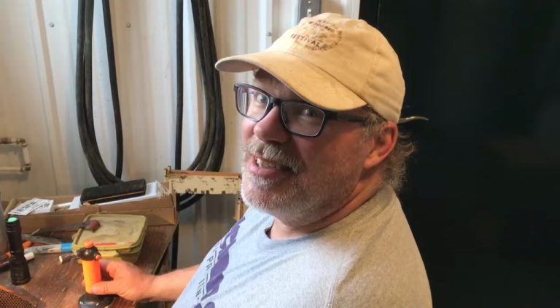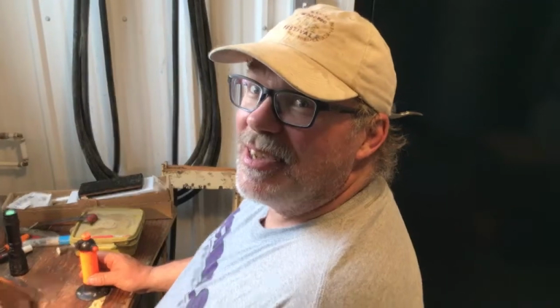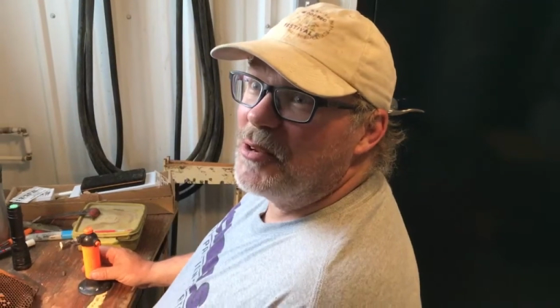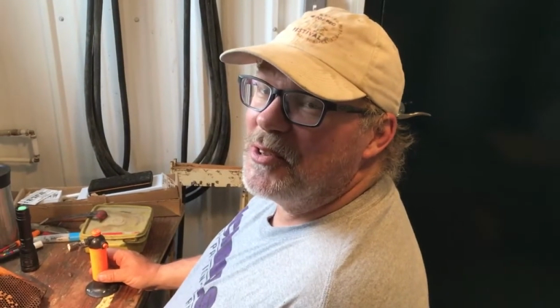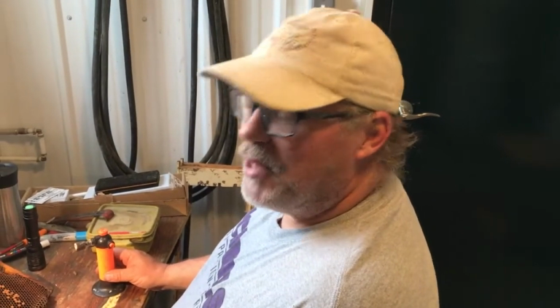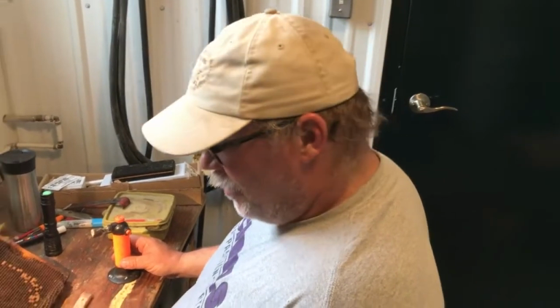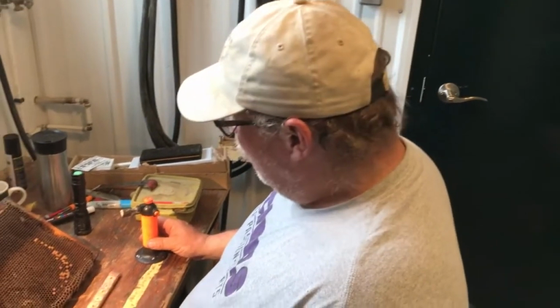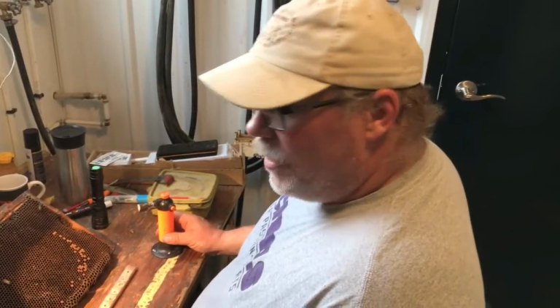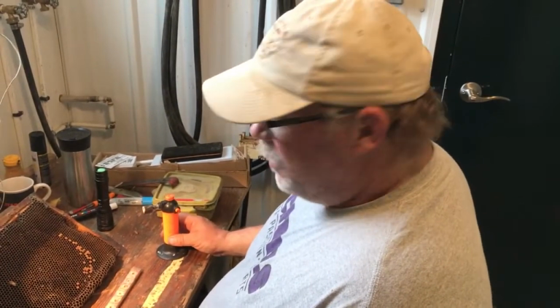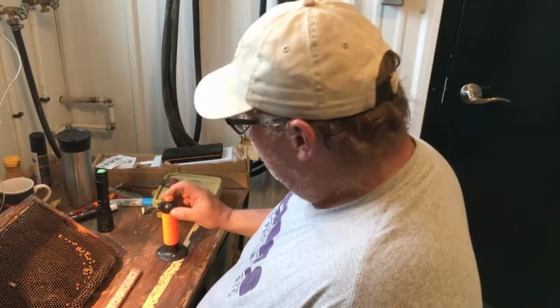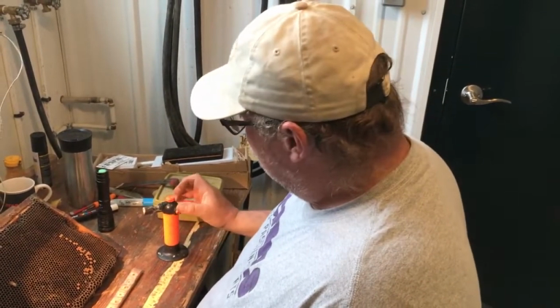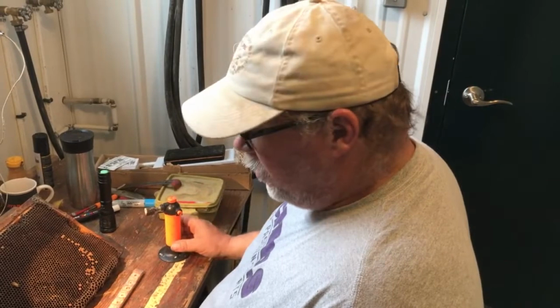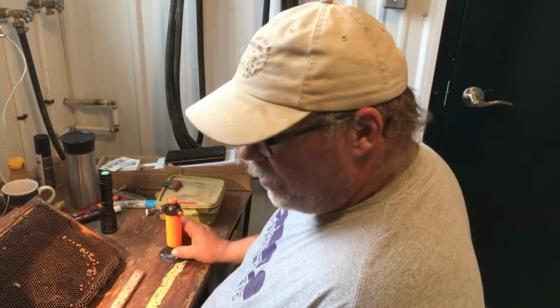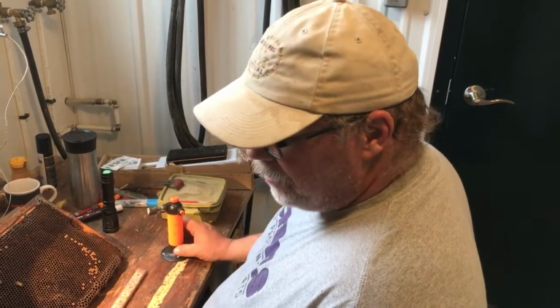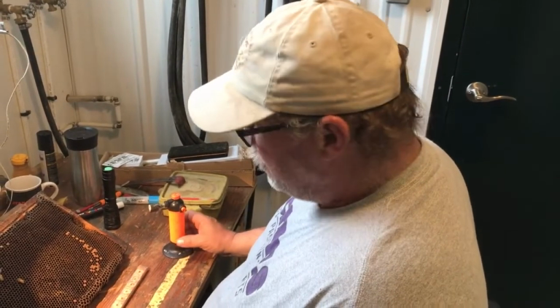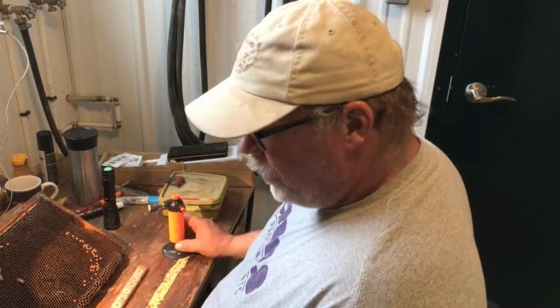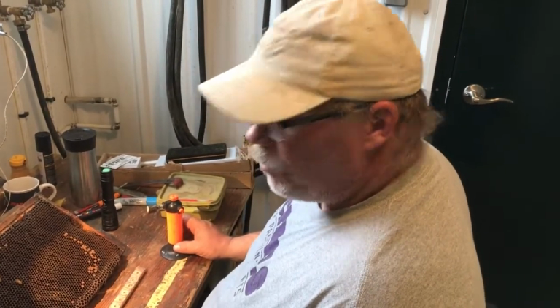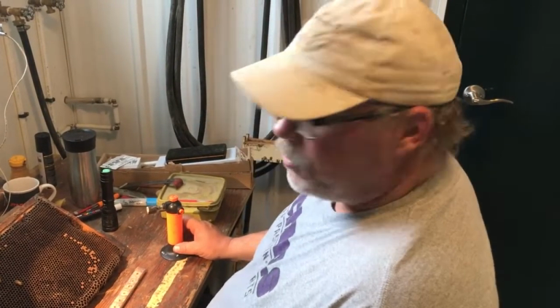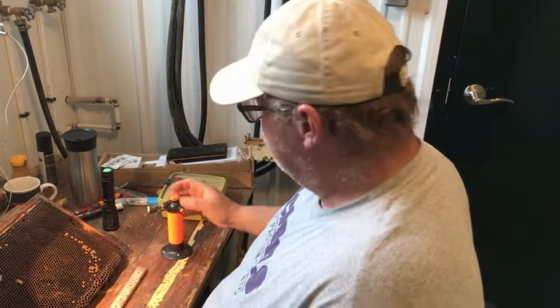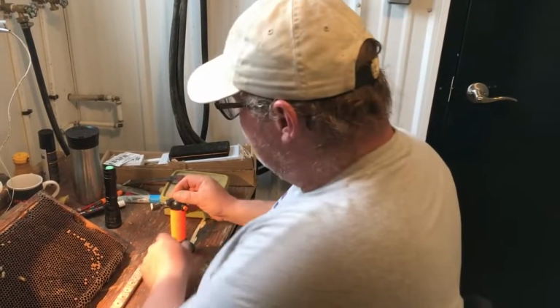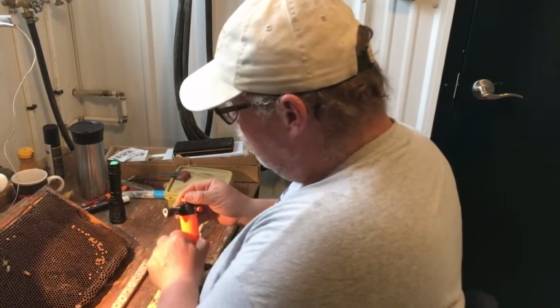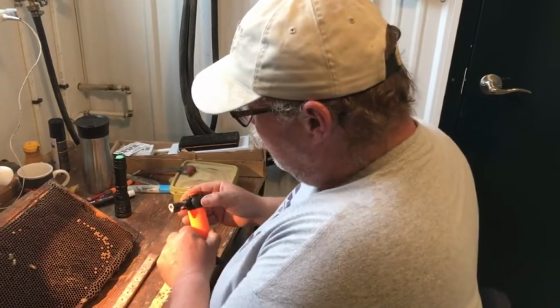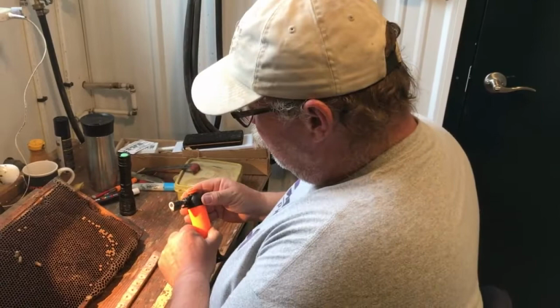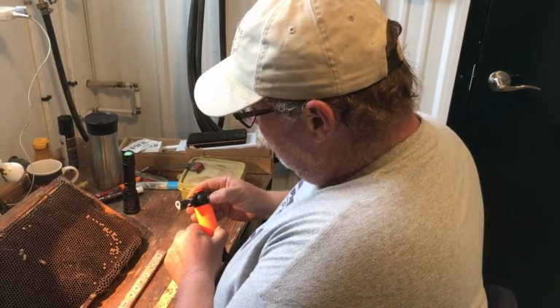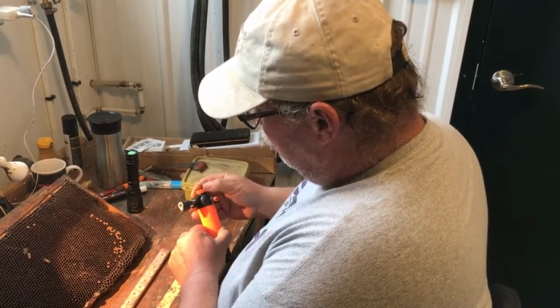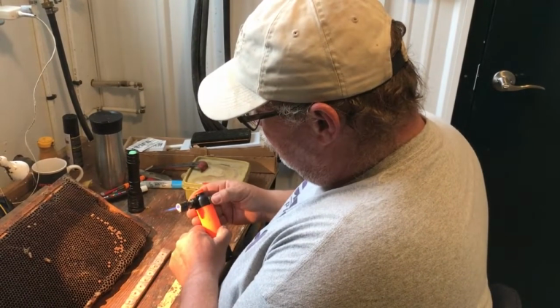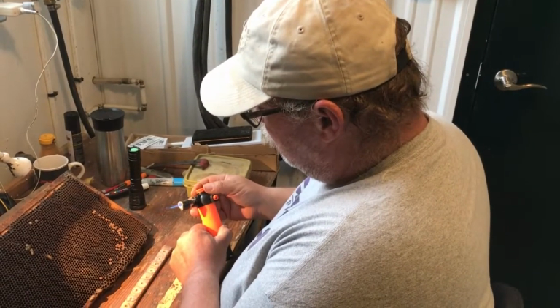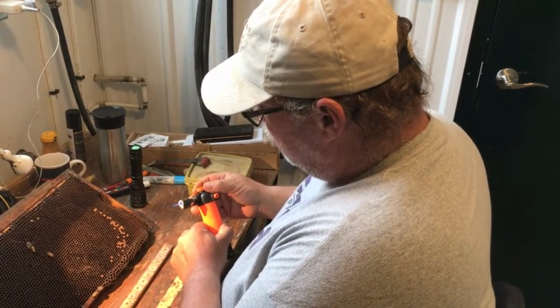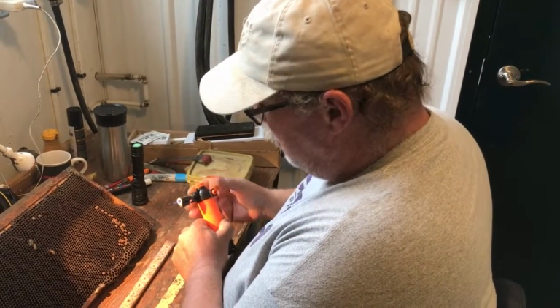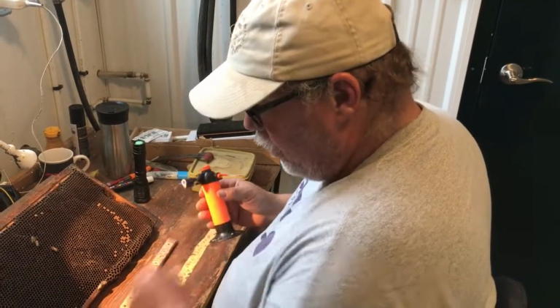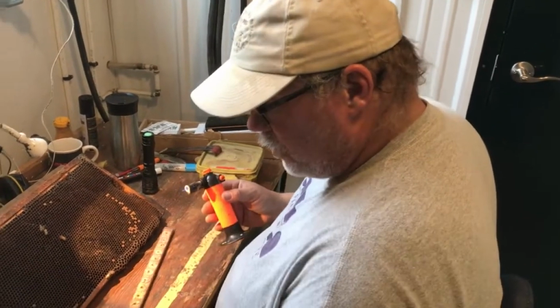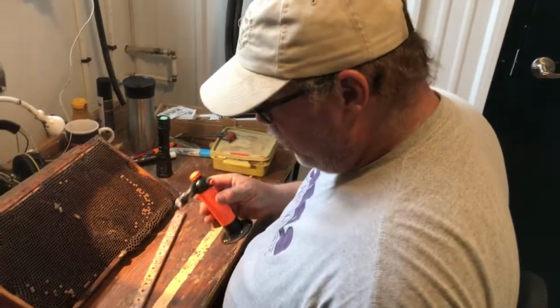Hi folks, Phil the Bee Man here. It's Queen Day — getting queens grown on grafting — and I thought I'd walk you through a couple of steps I'm going to do. The first step is to set up my cell bars.